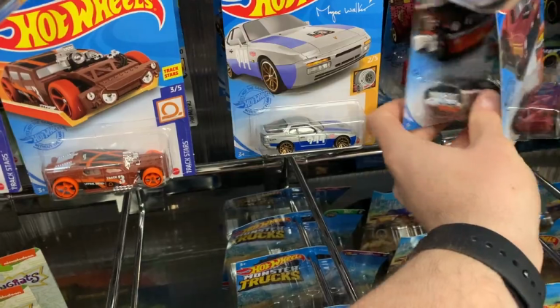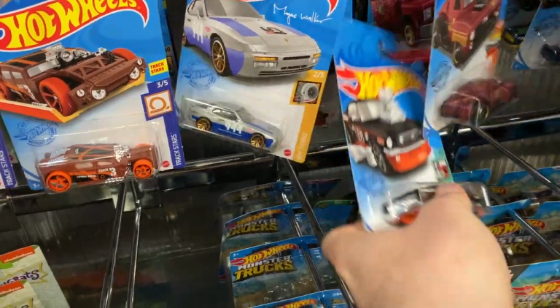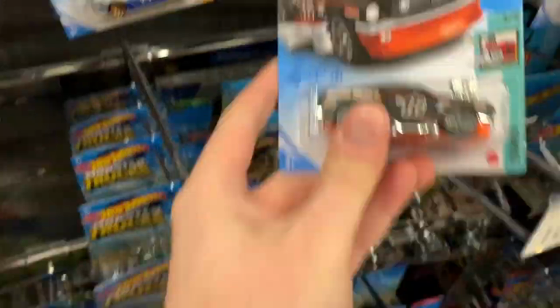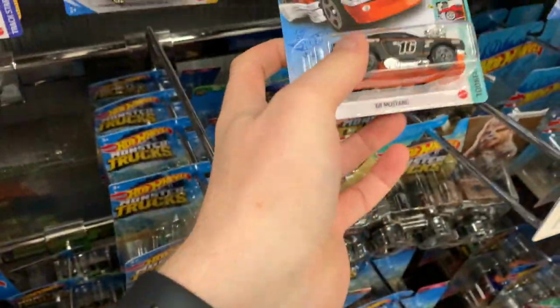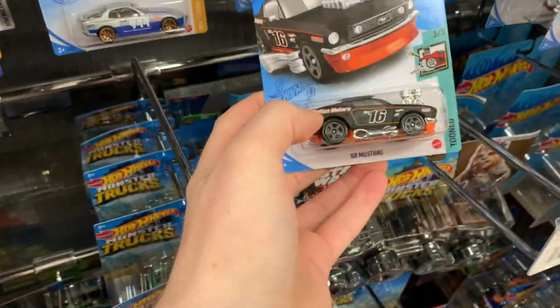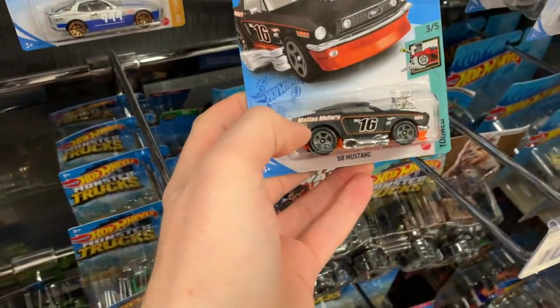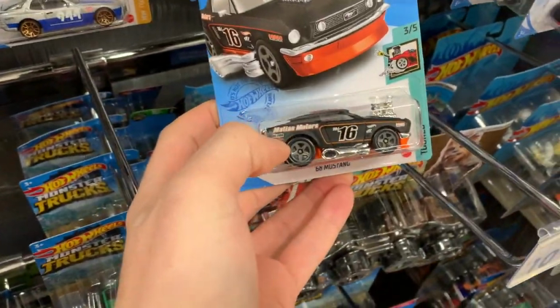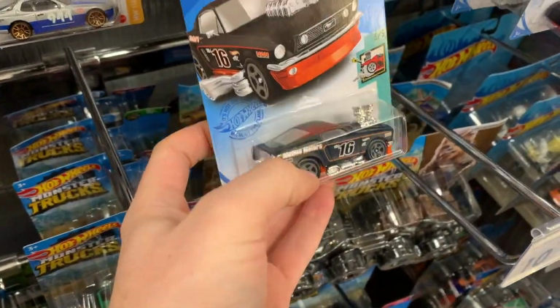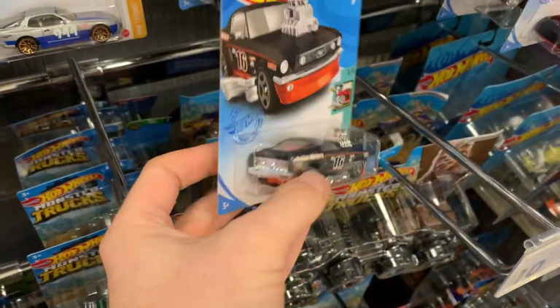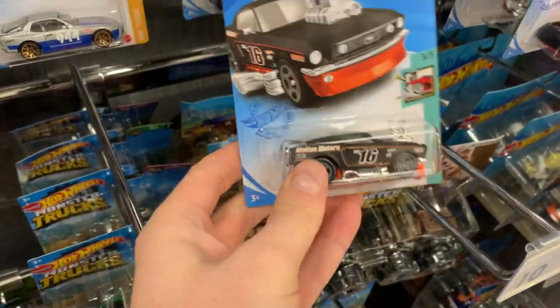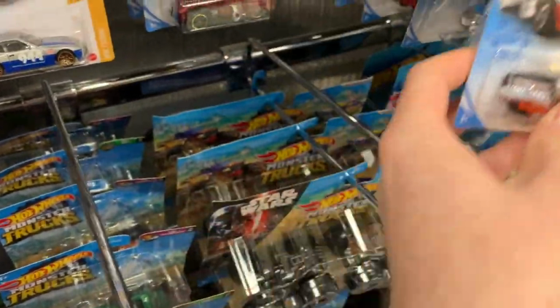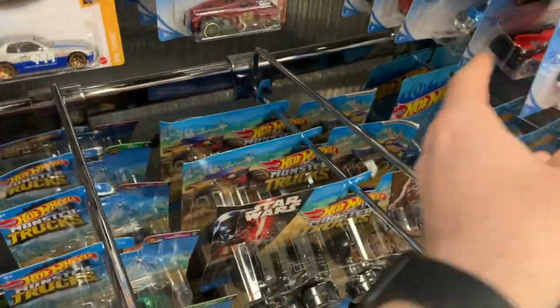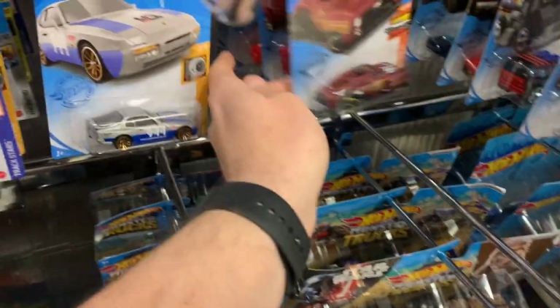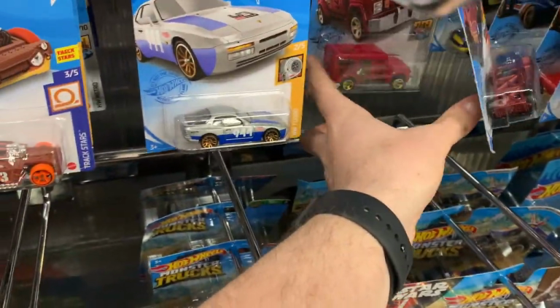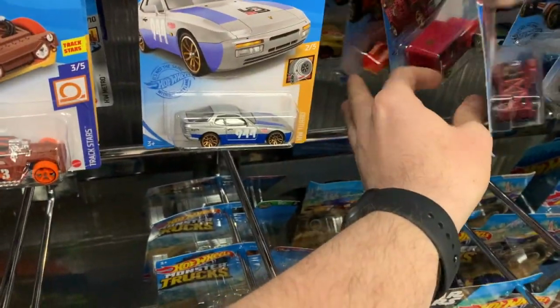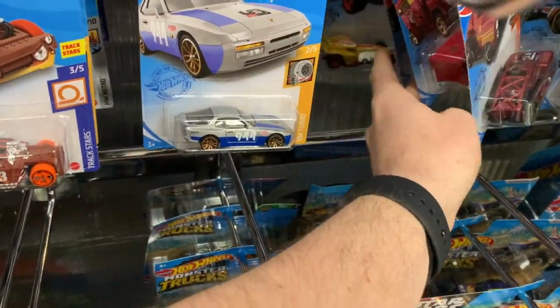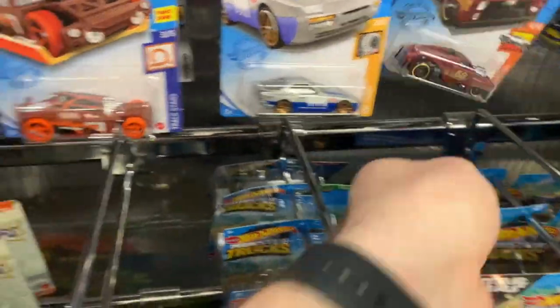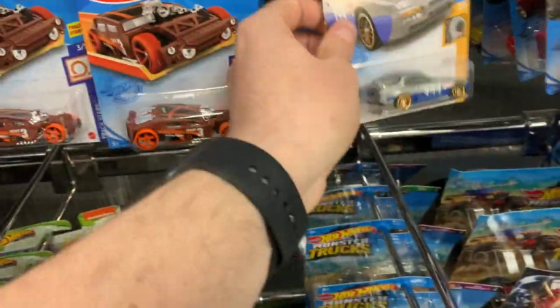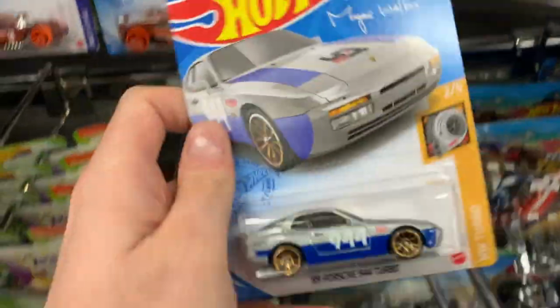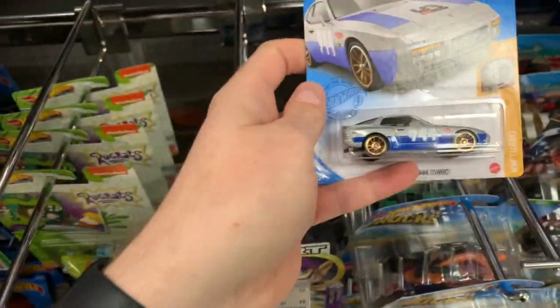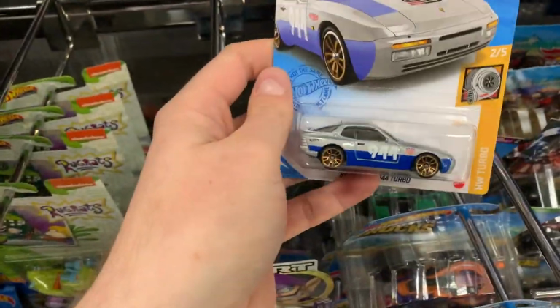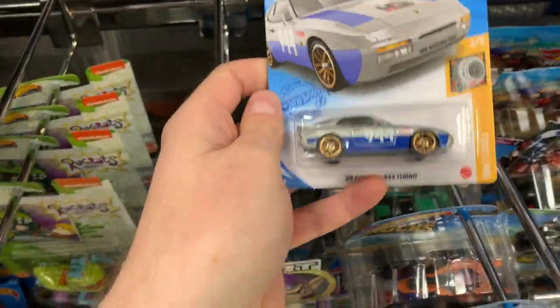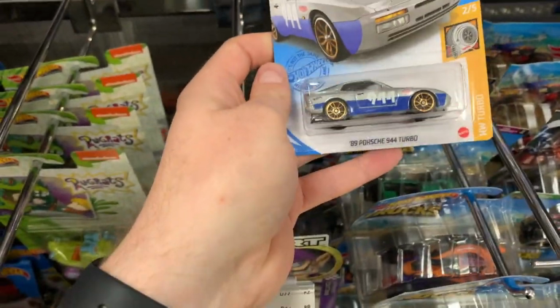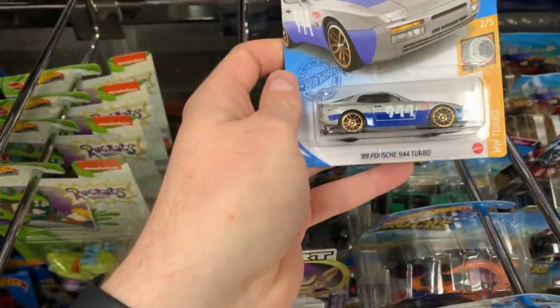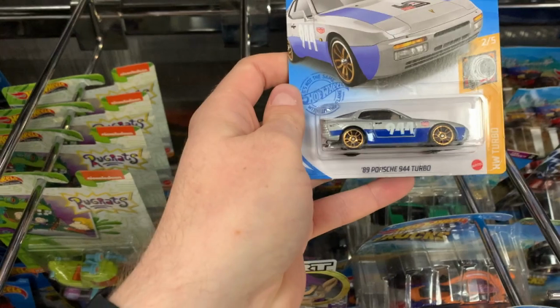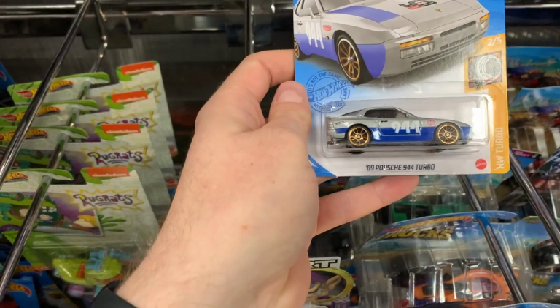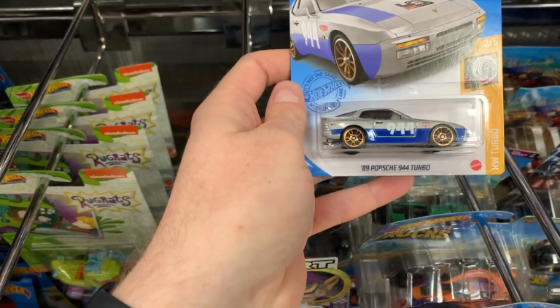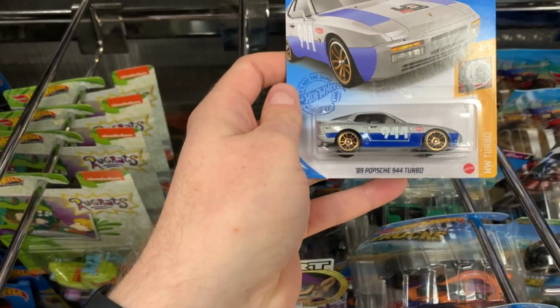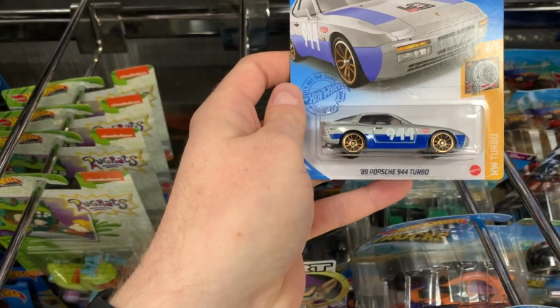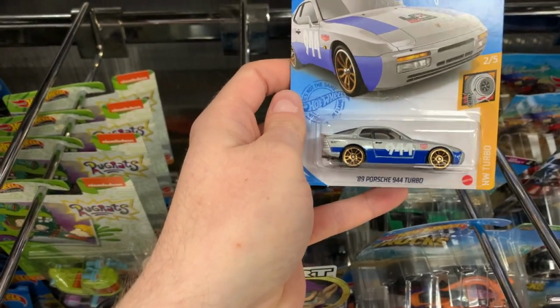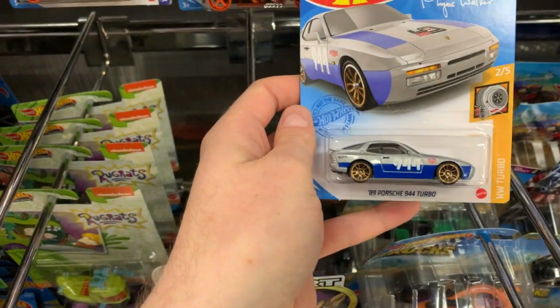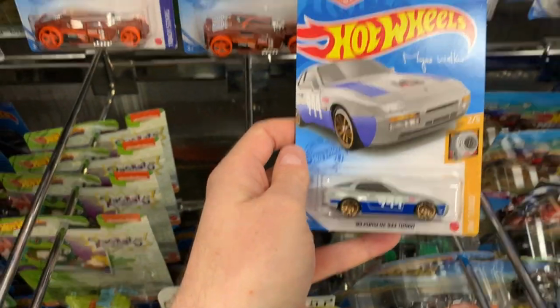This one is nice too — the 68 Mustang in the Tuned series. Very cool. And this is definitely a standout for me: the 89 Porsche 944 Turbo in the Hot Wheels Turbo series. Two of five.